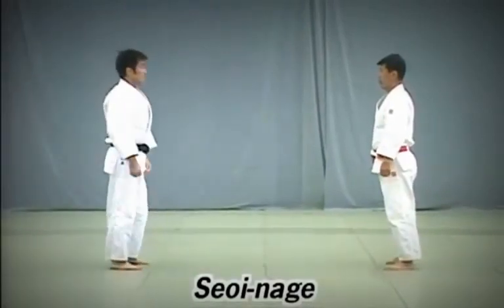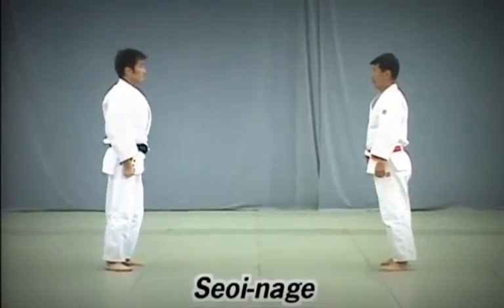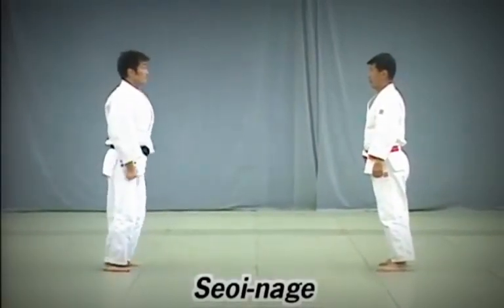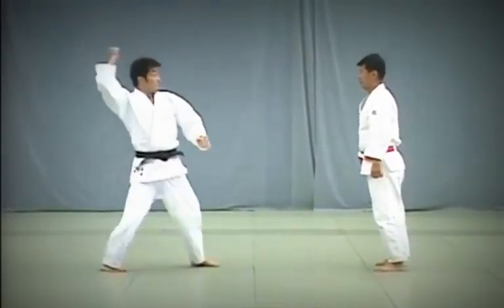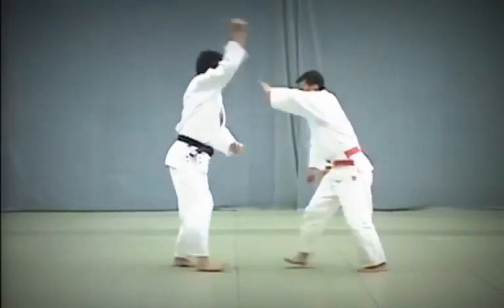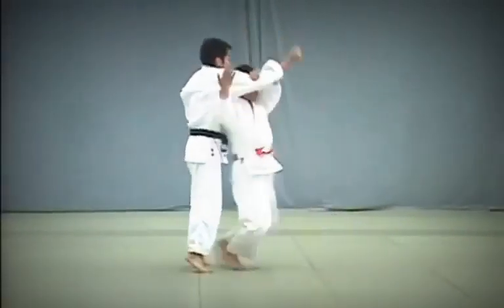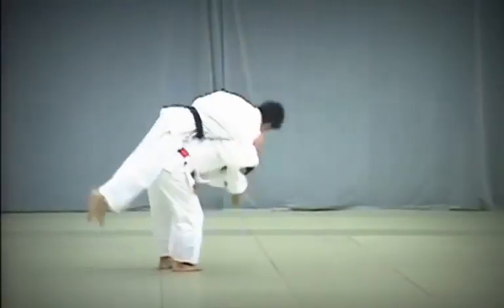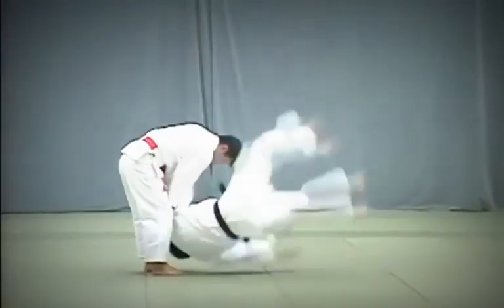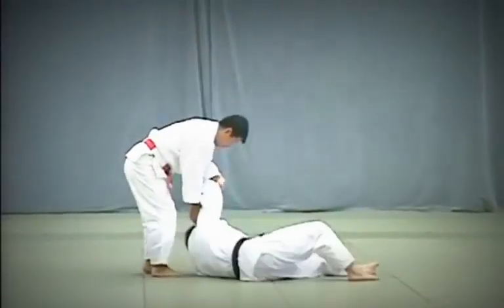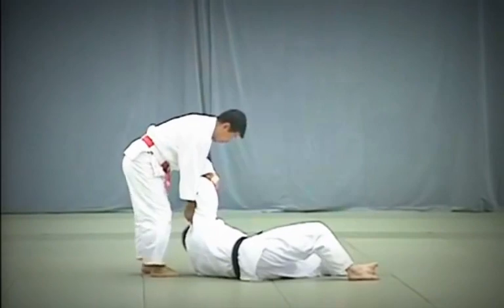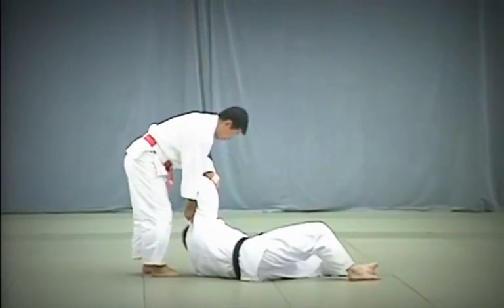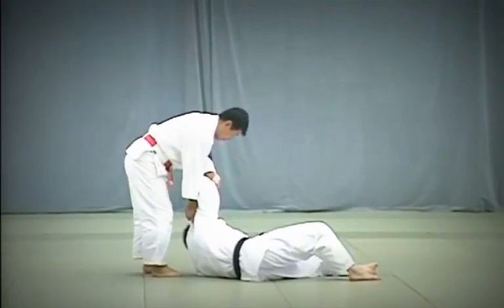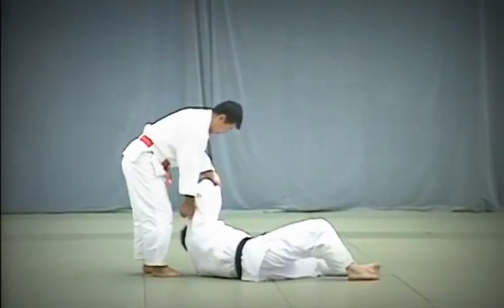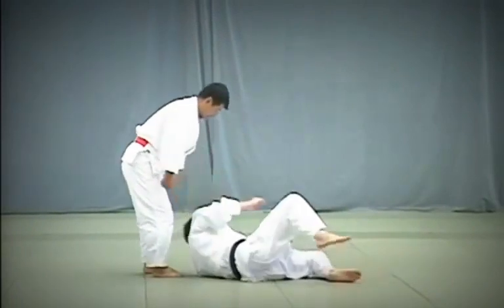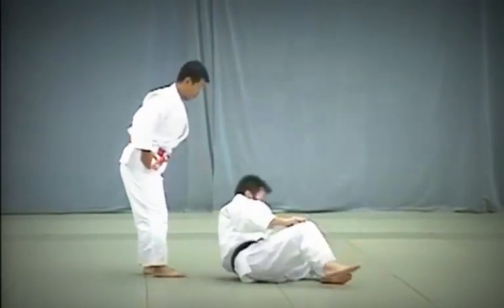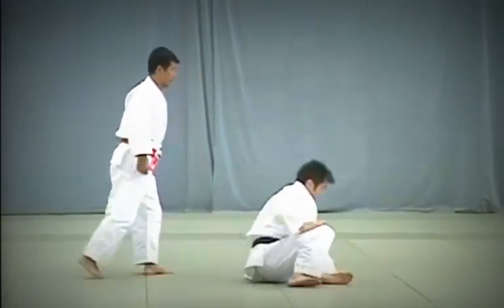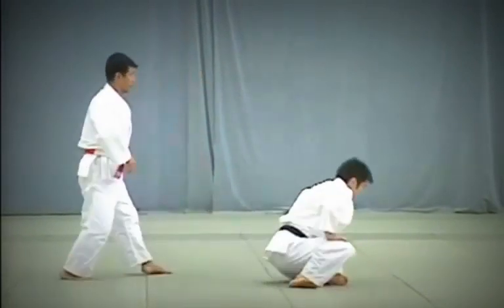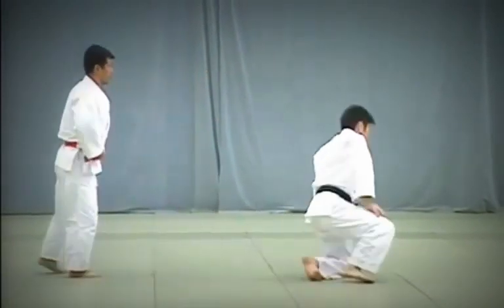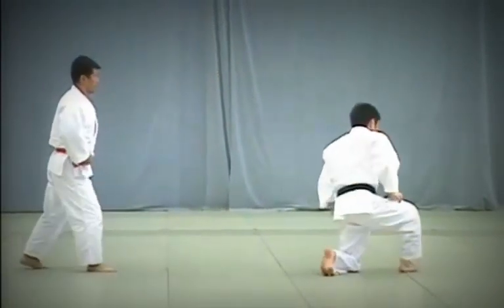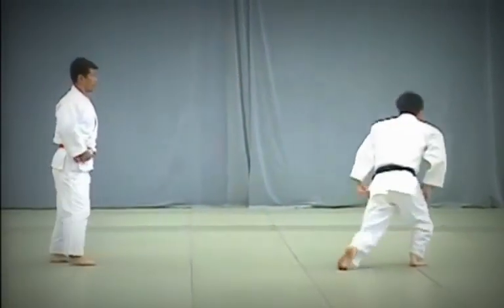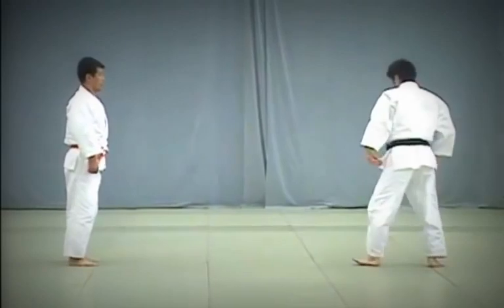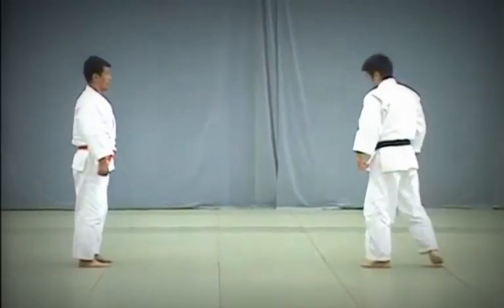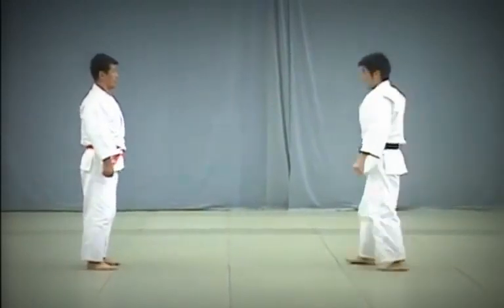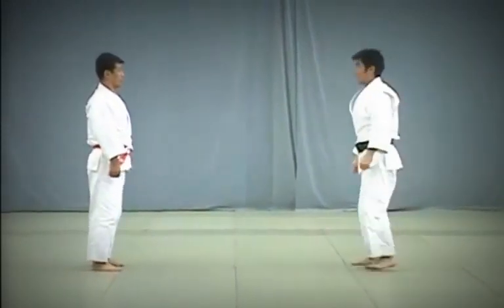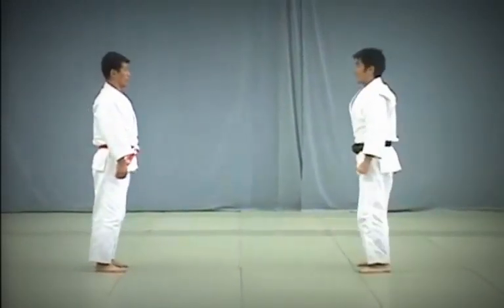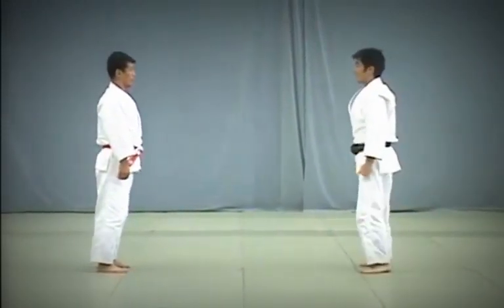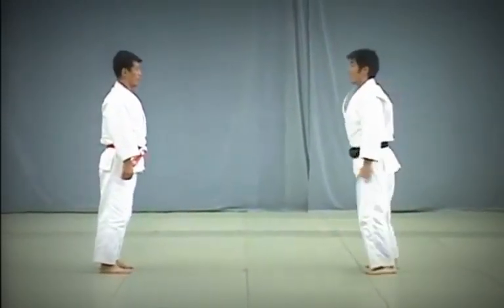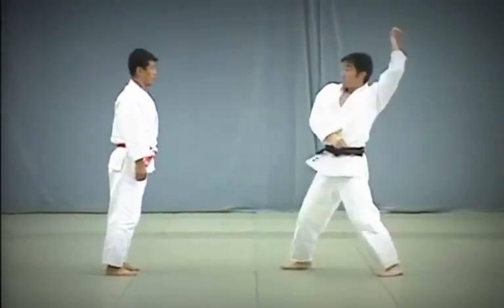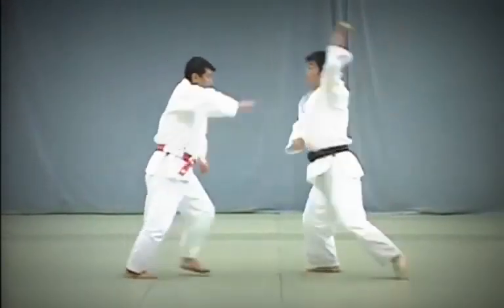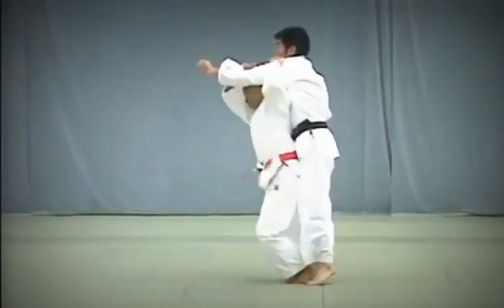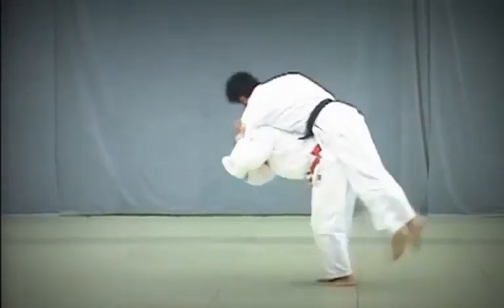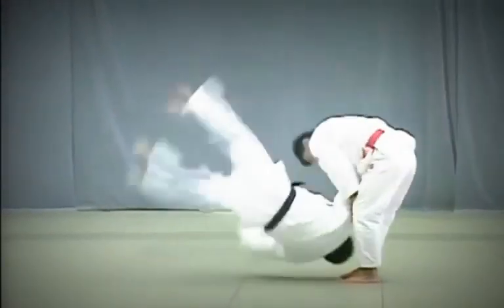Seoi Nage. Uke attempts to strike Tori's tenko, or top of the head, with his fist. Tori blocks the blow and seizes Uke's arm to throw him forward using his shoulder for leverage. Both knees should be straightened when executing the throw.